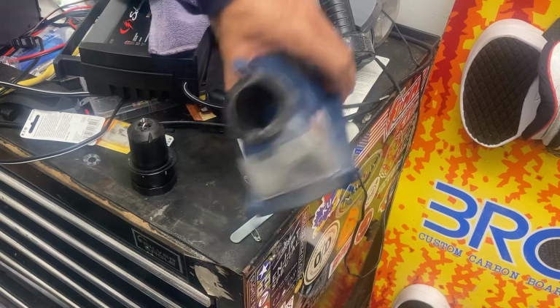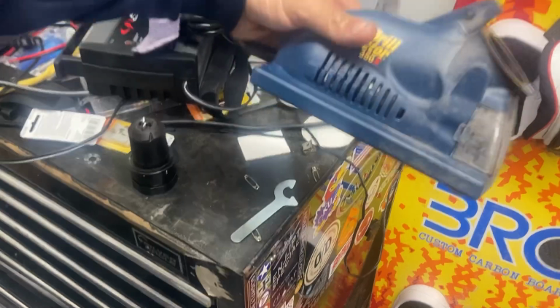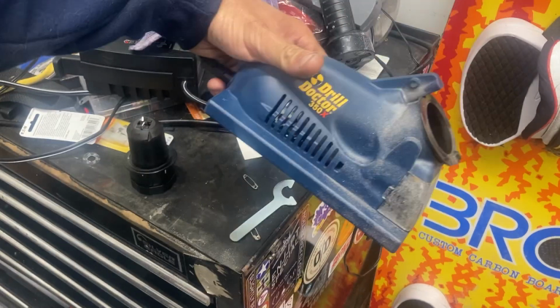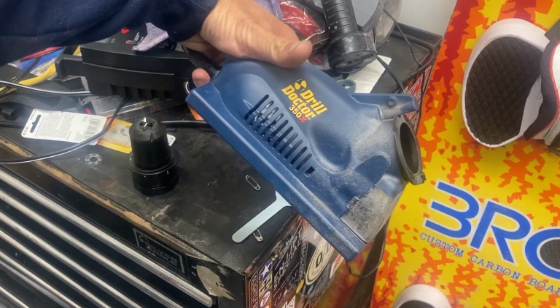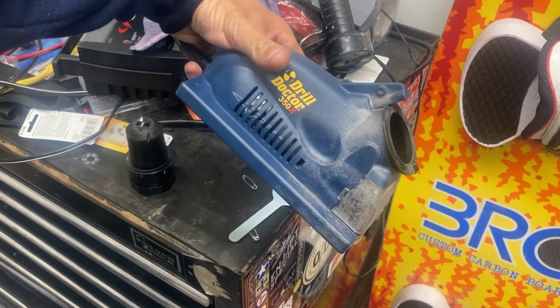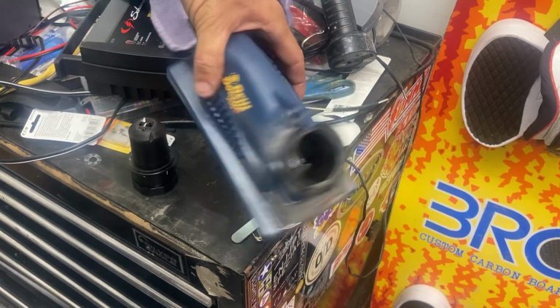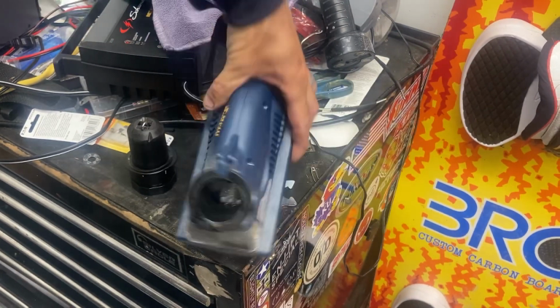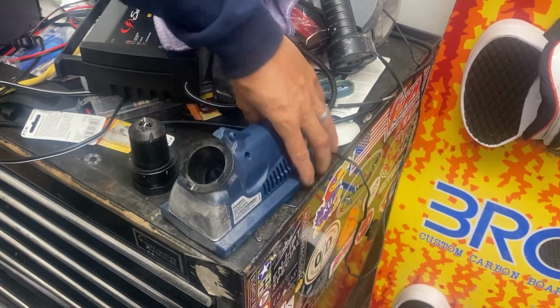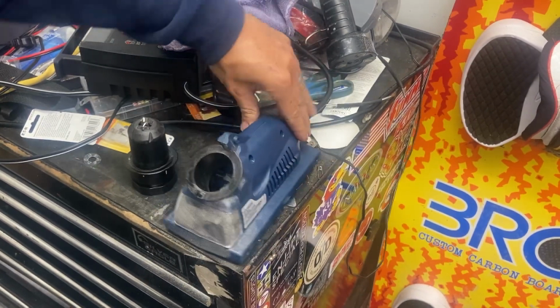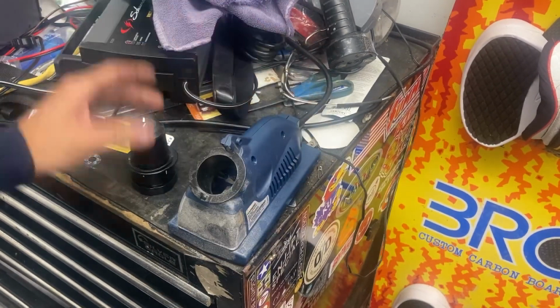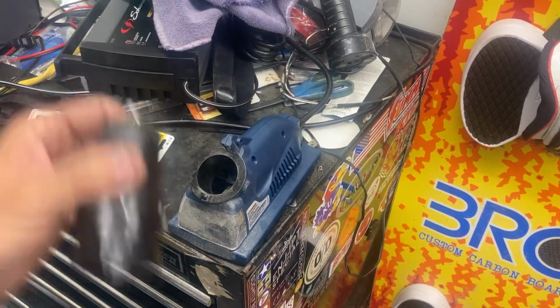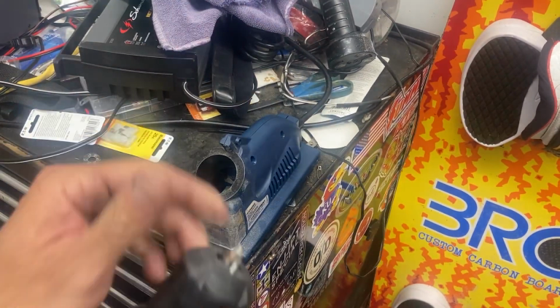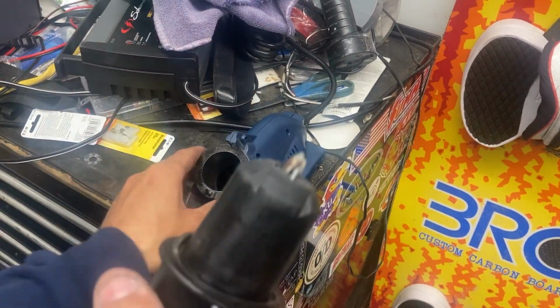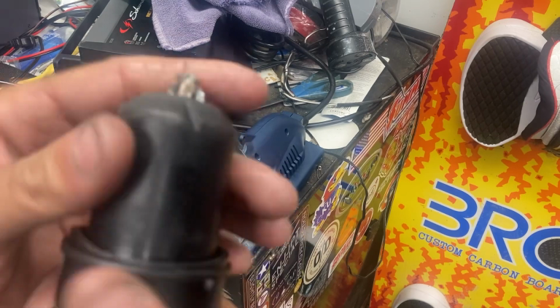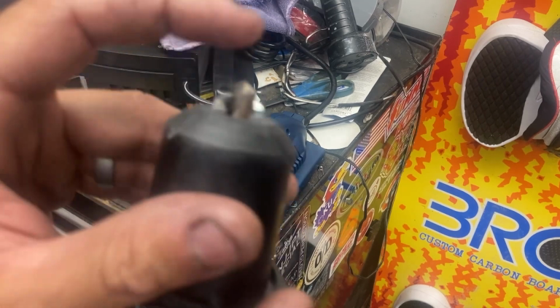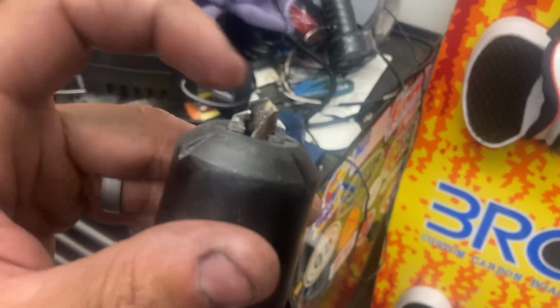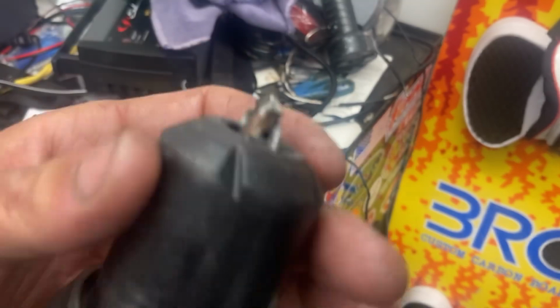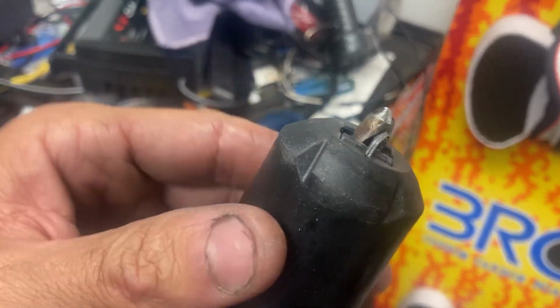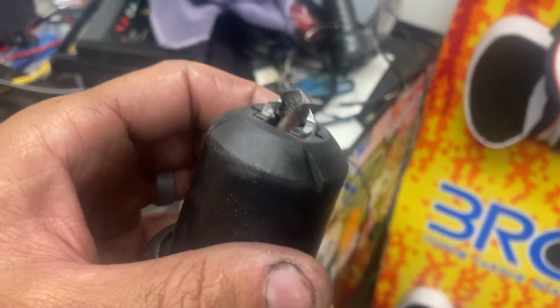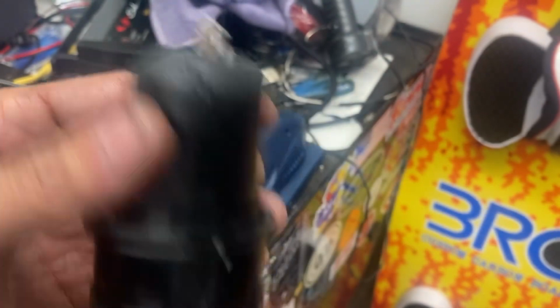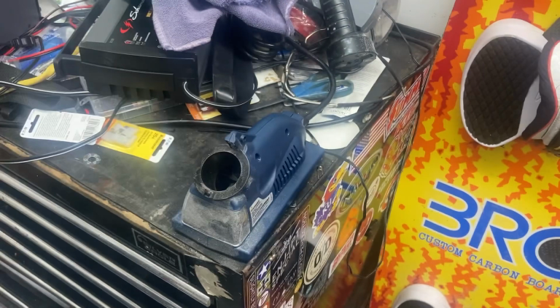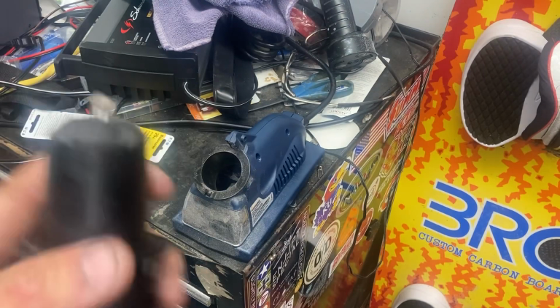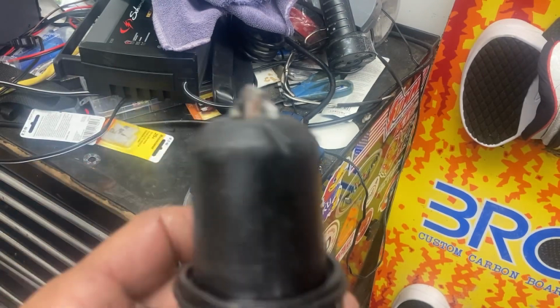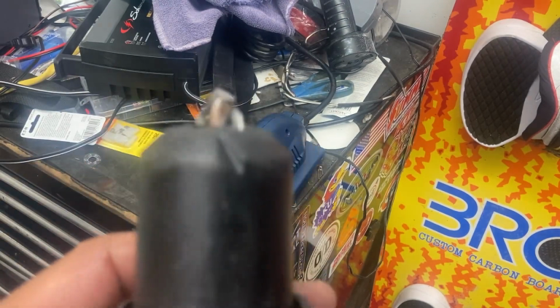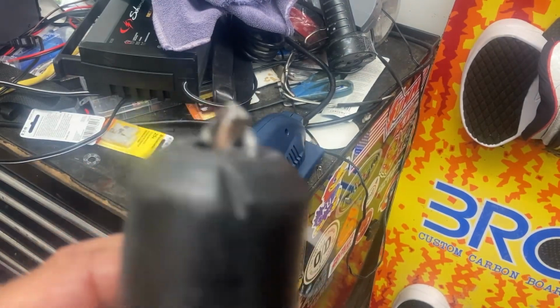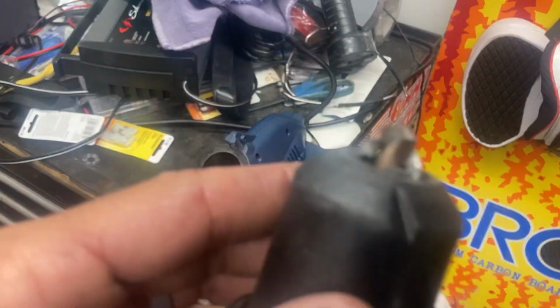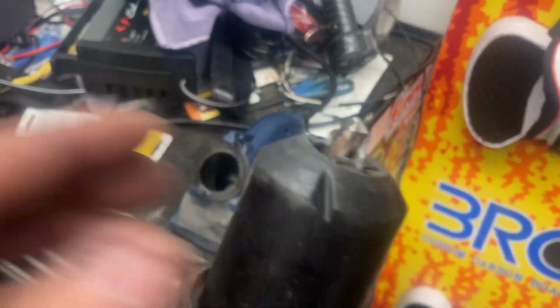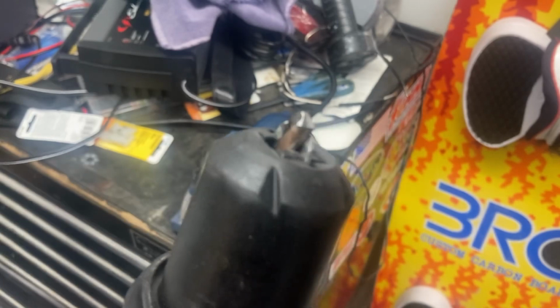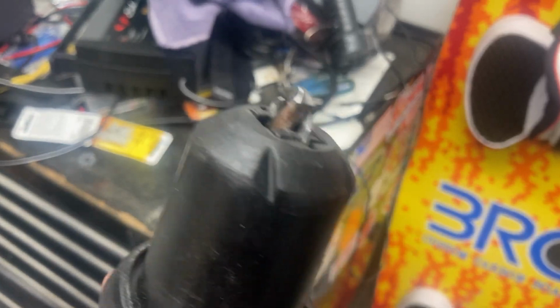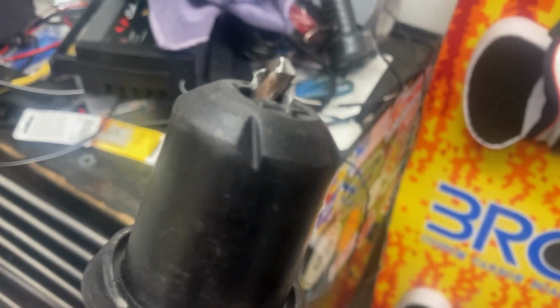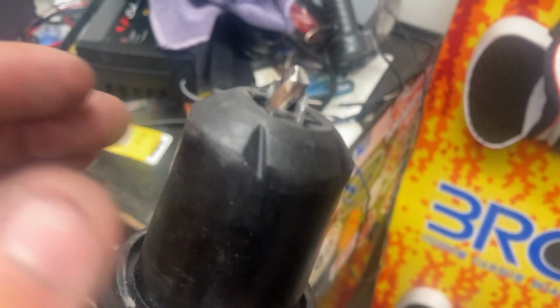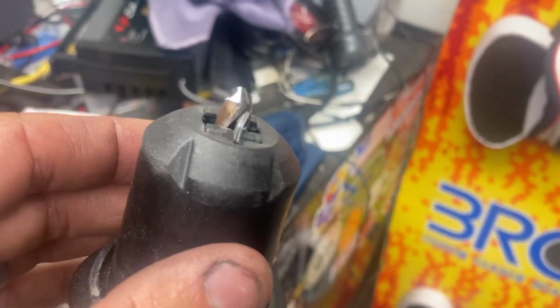This is the Drill Doctor 350X. I just got it and struggled with it. I was getting flat tips, I was getting no chisel point. The whole trick to this is setting up your chuck so it looks like this.